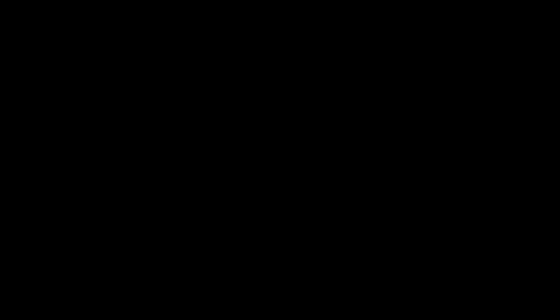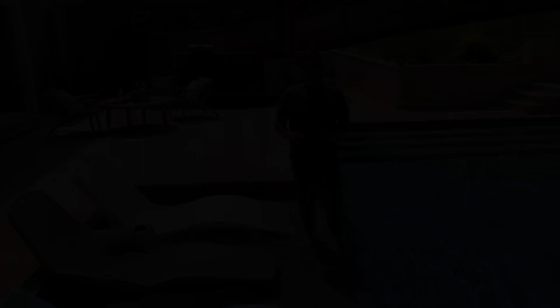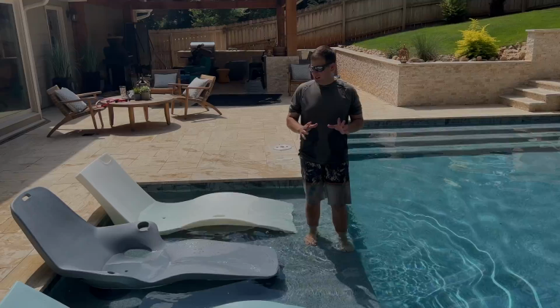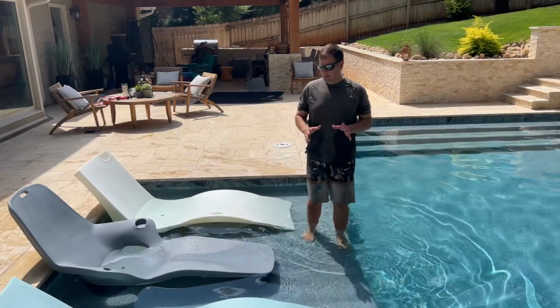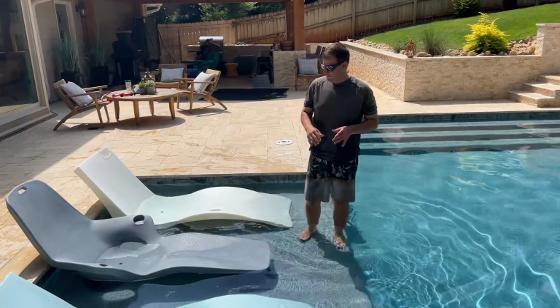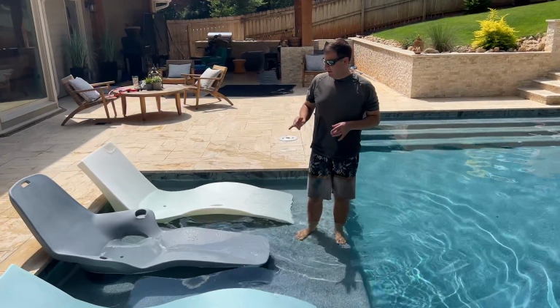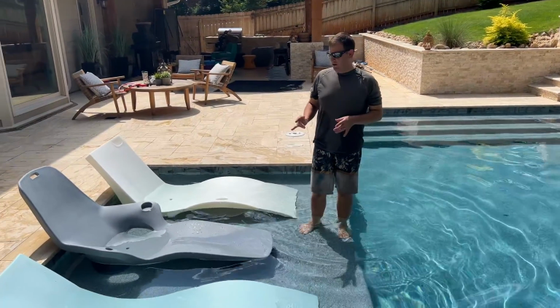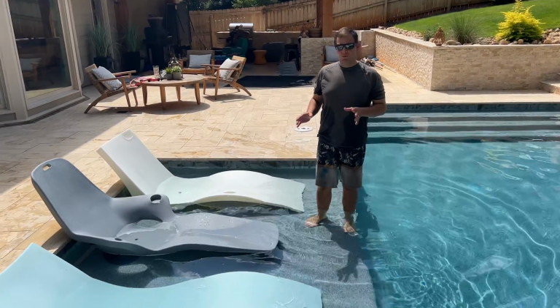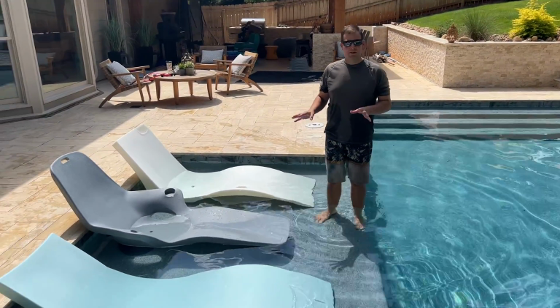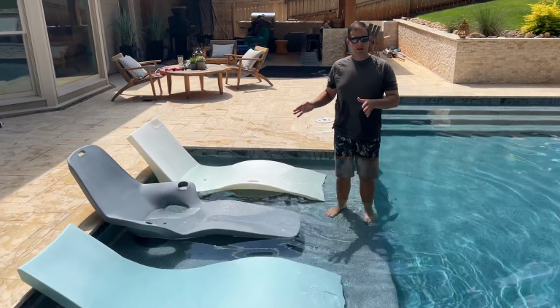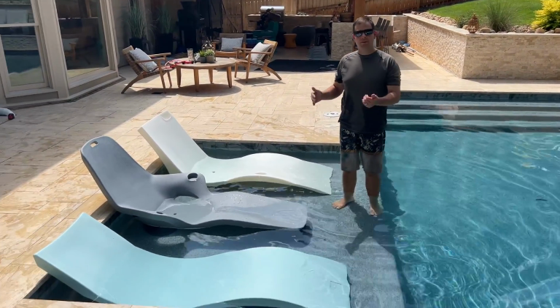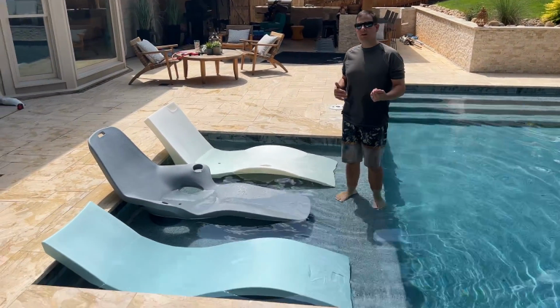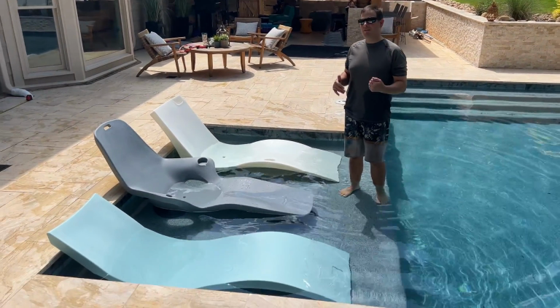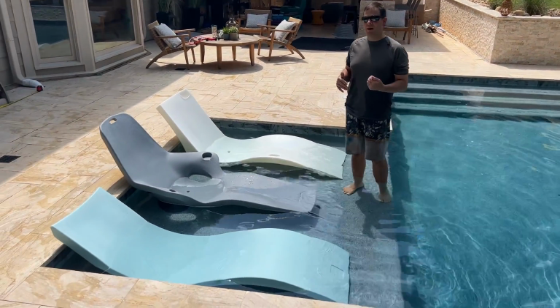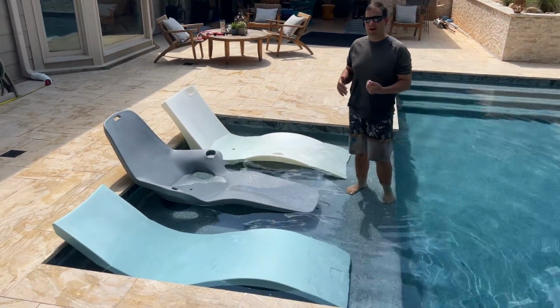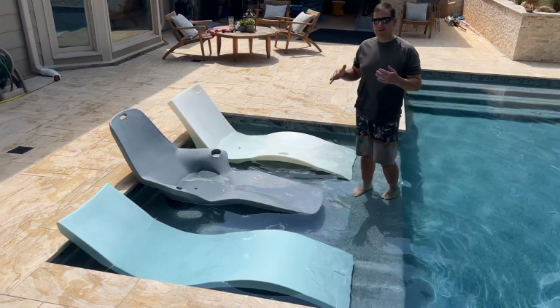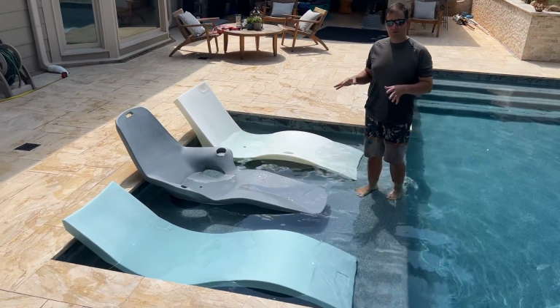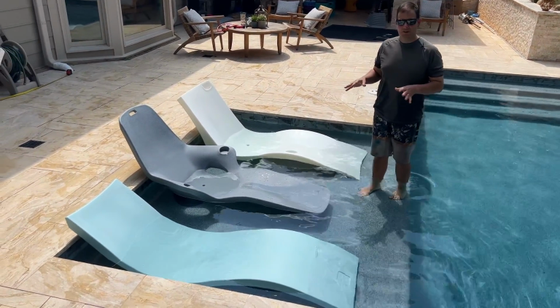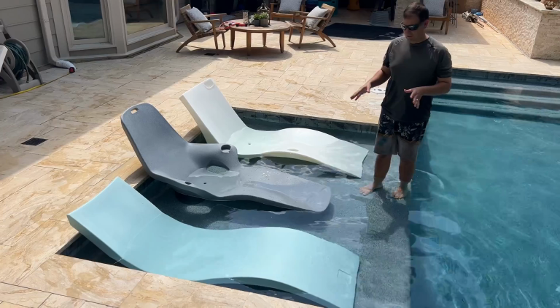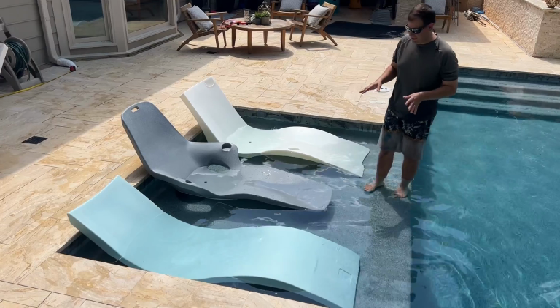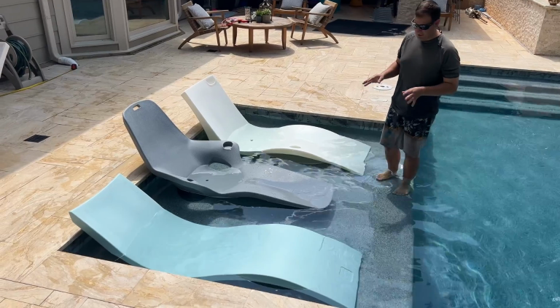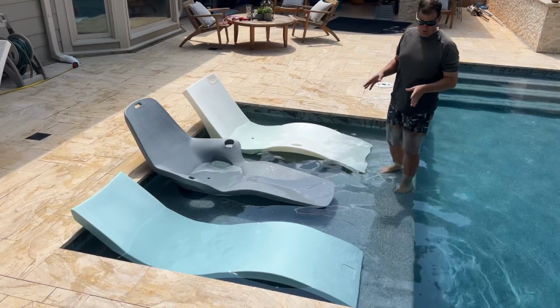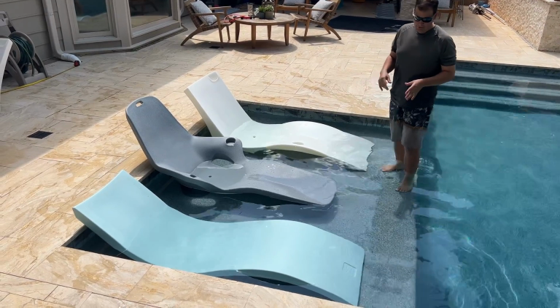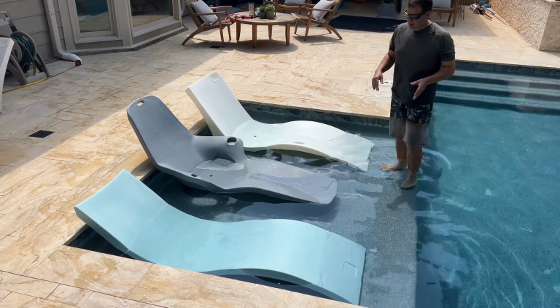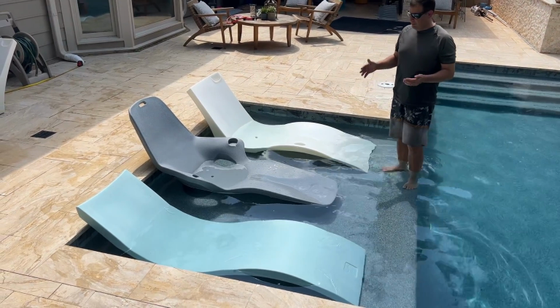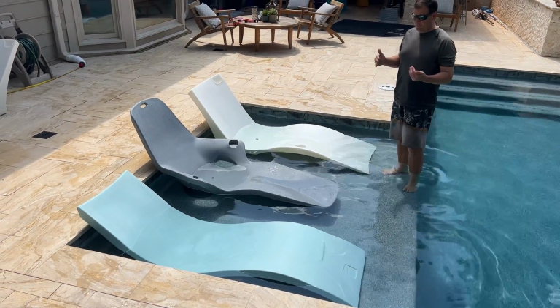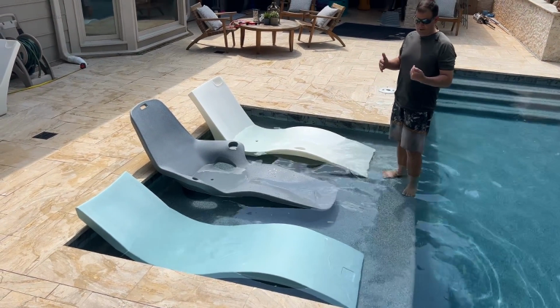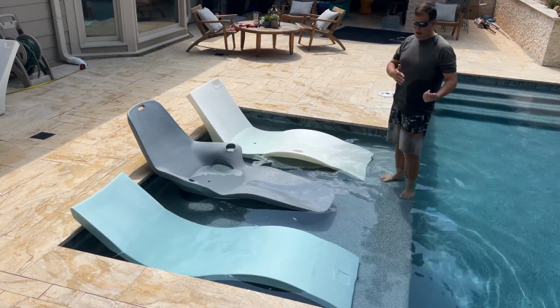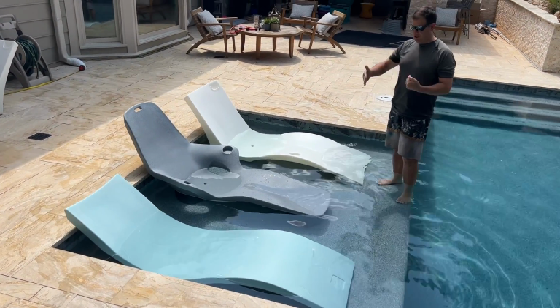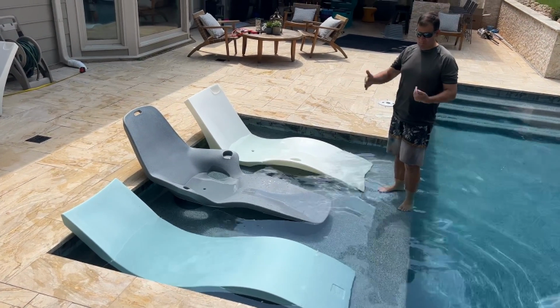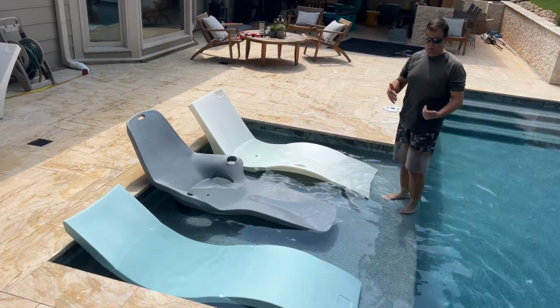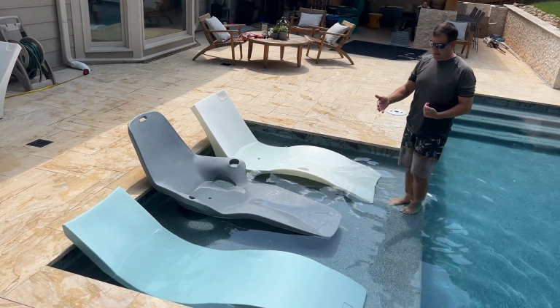All right, we just talked about comfort. Now we're going to look at just how much space these take up on your particular sun shelf. So people ask, how much depth do I need?